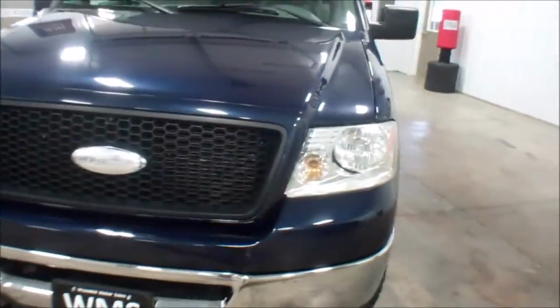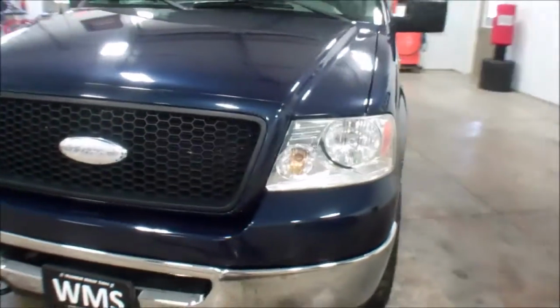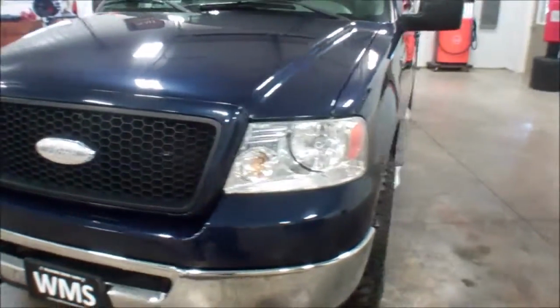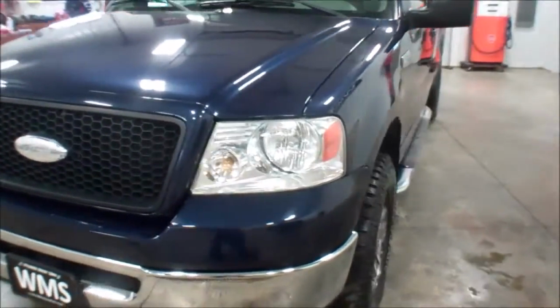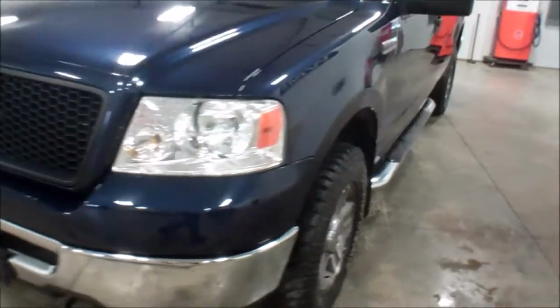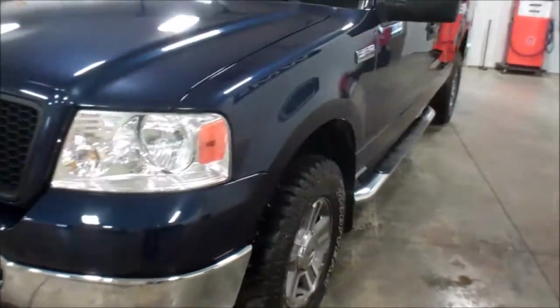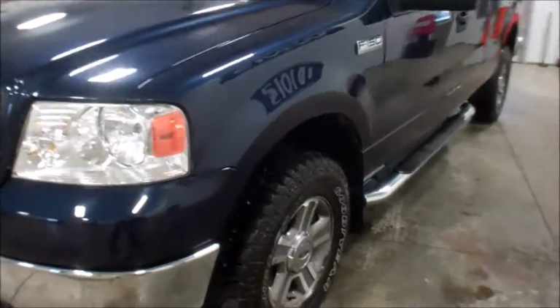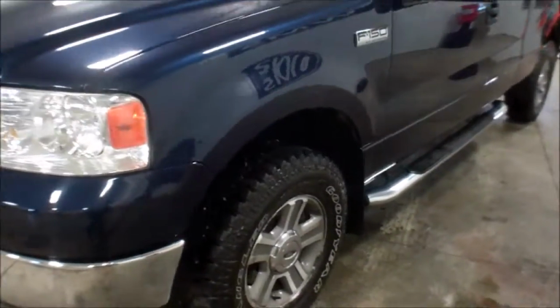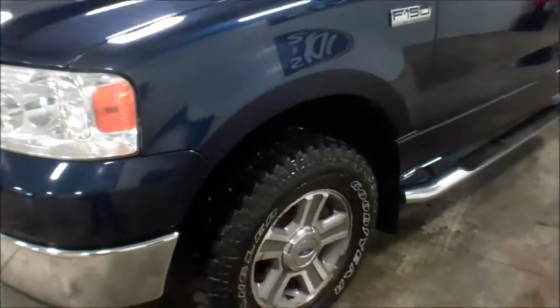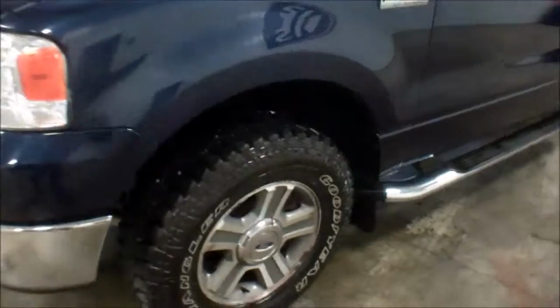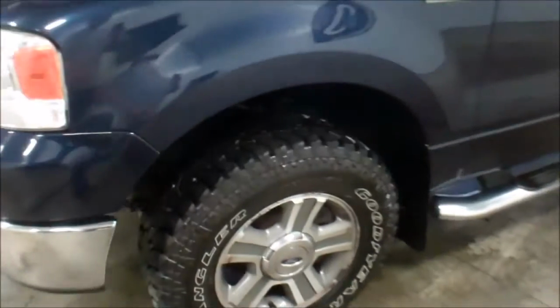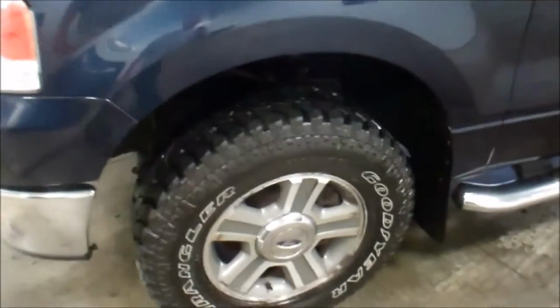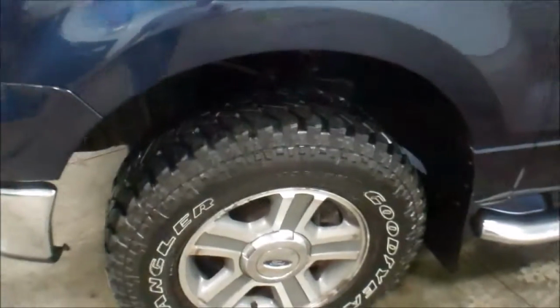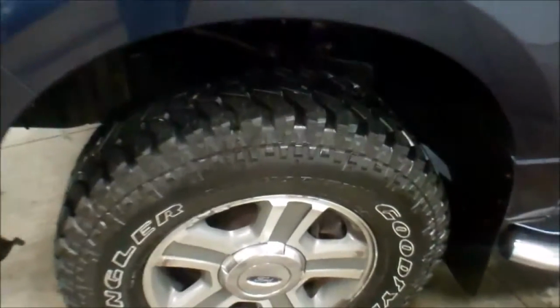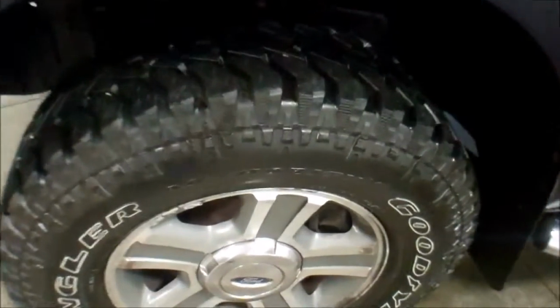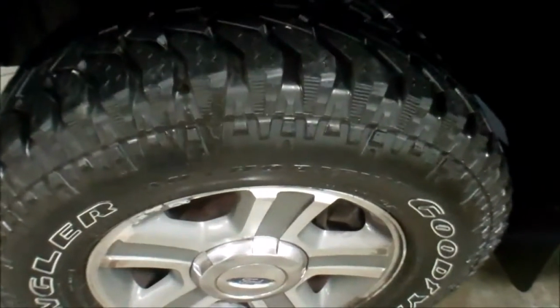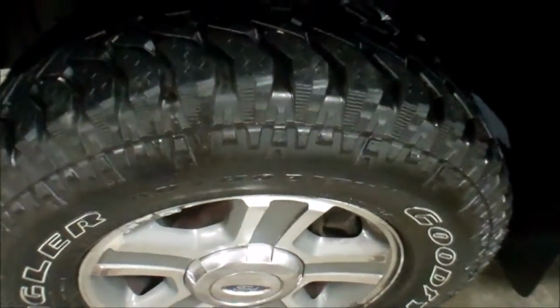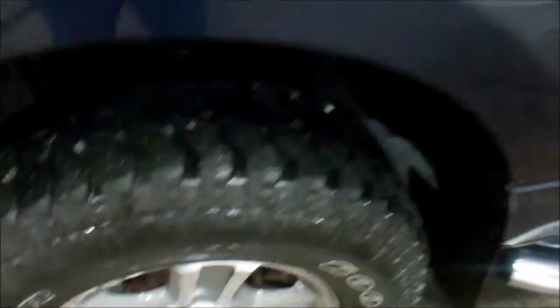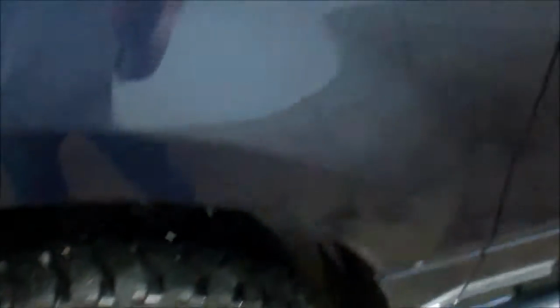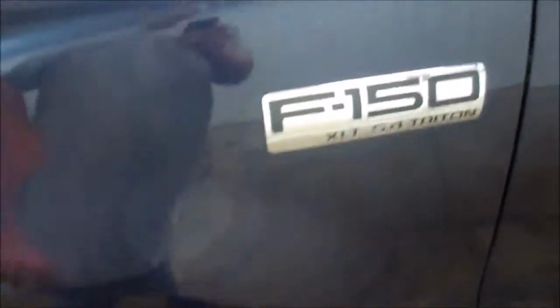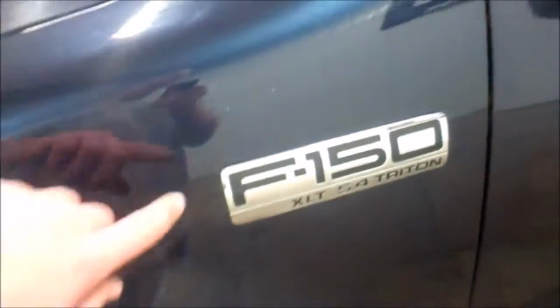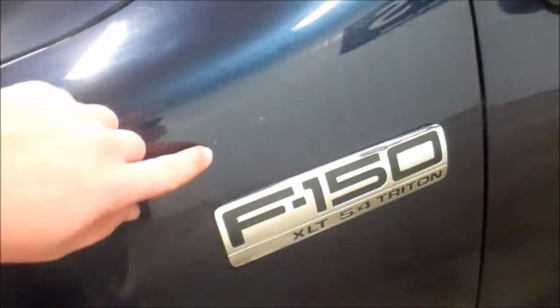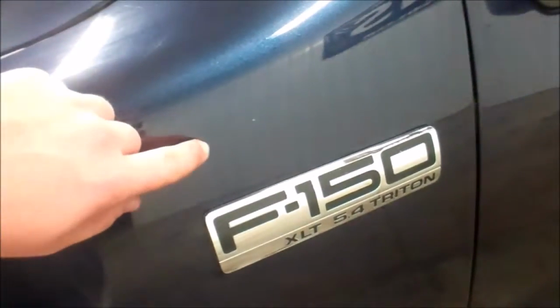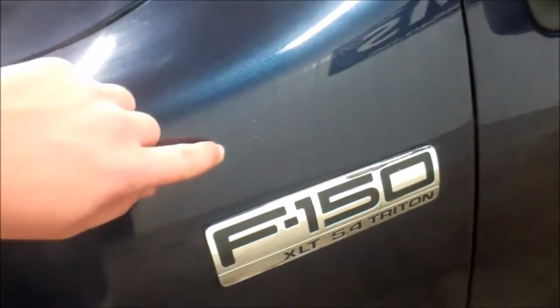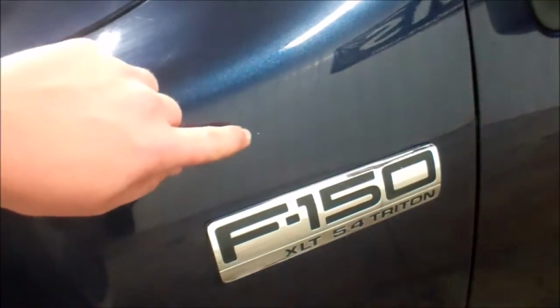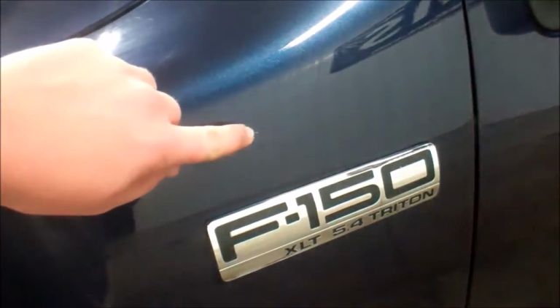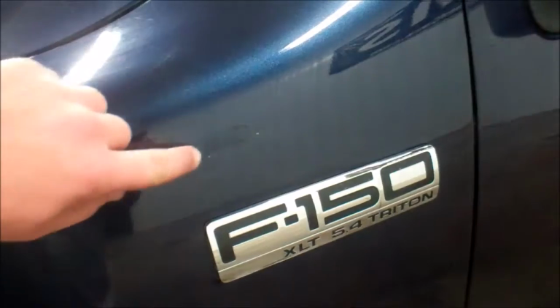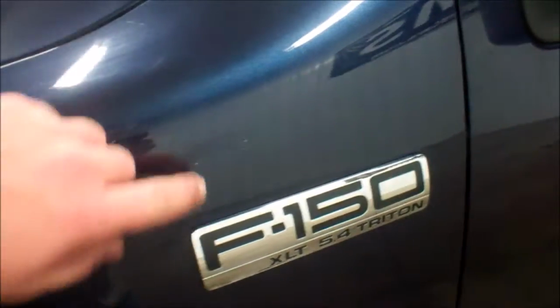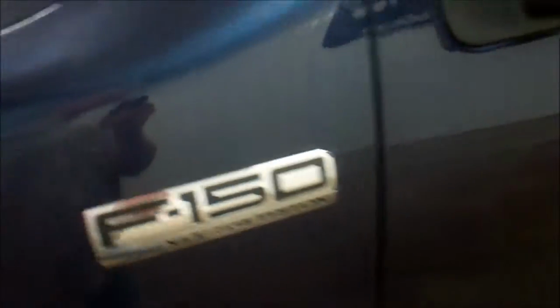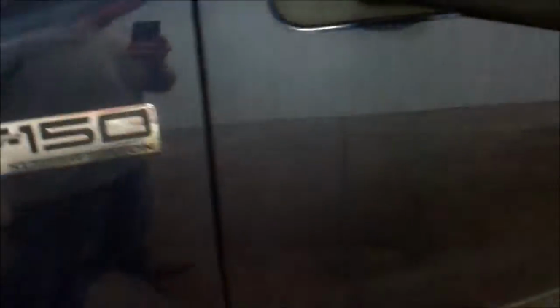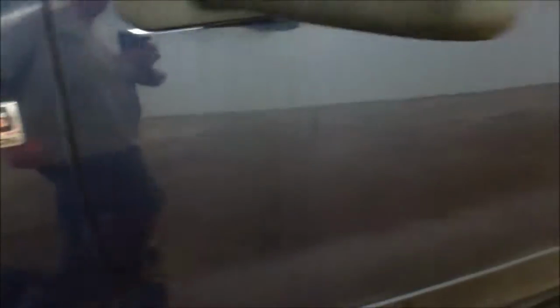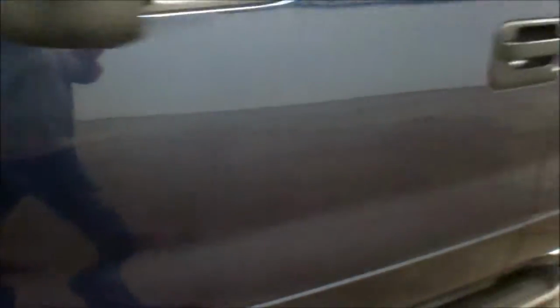Outside is really clean. Tires are like new. There are a few blemishes around the exterior like these — probably 10 to 15 of those.